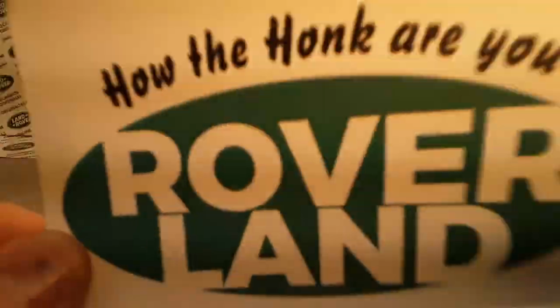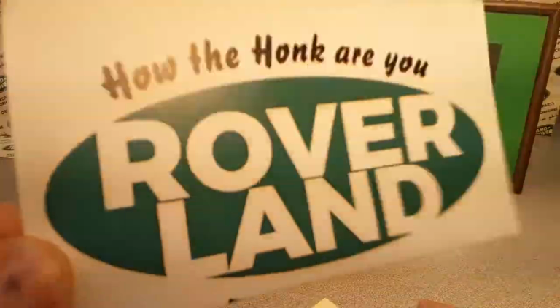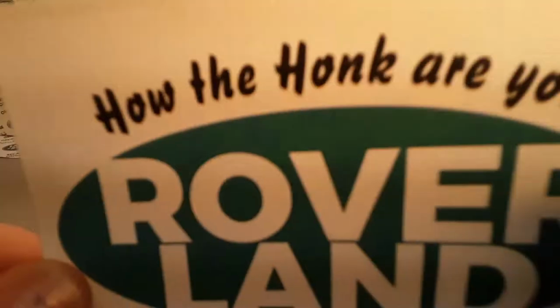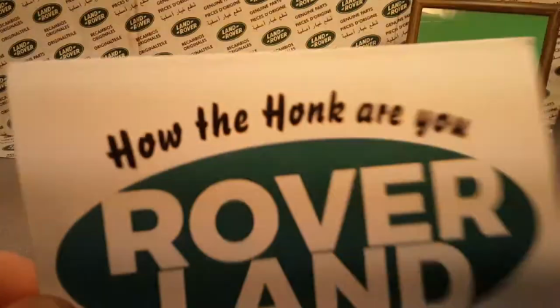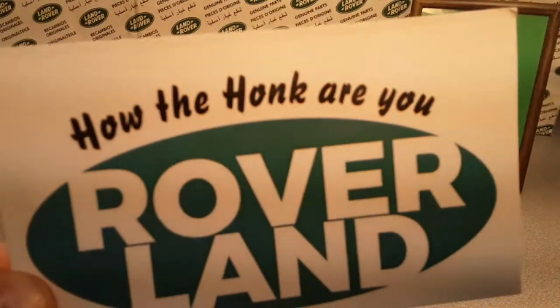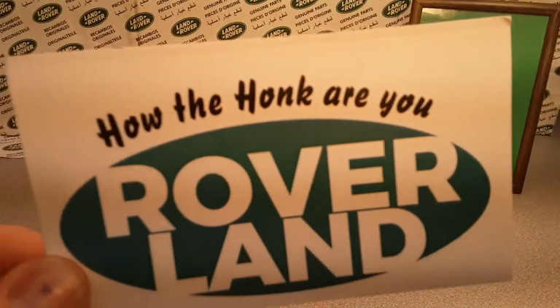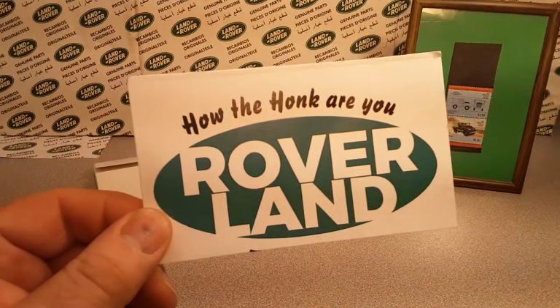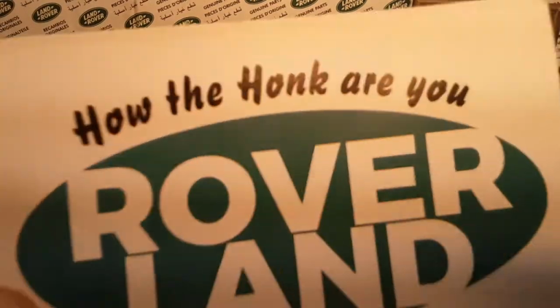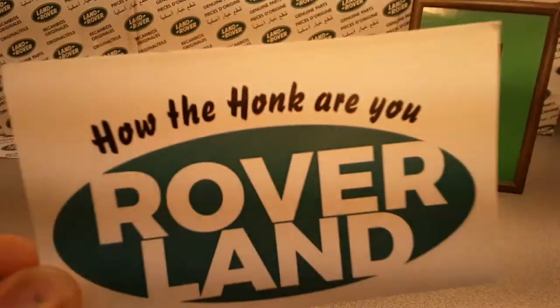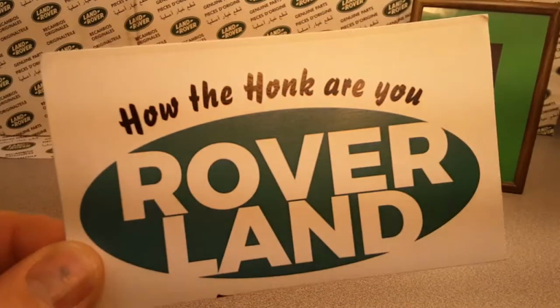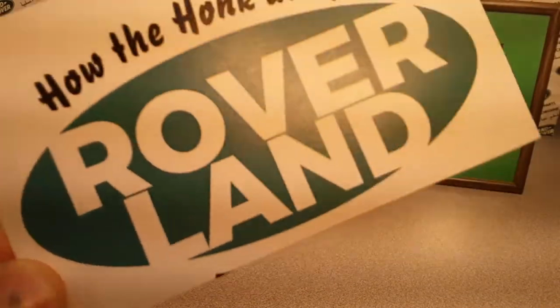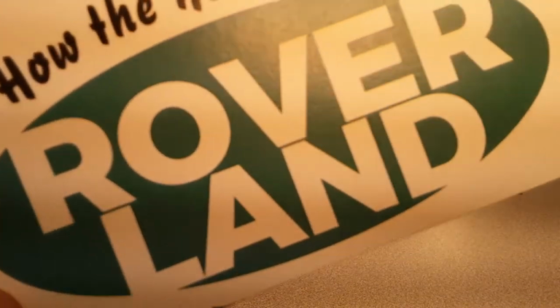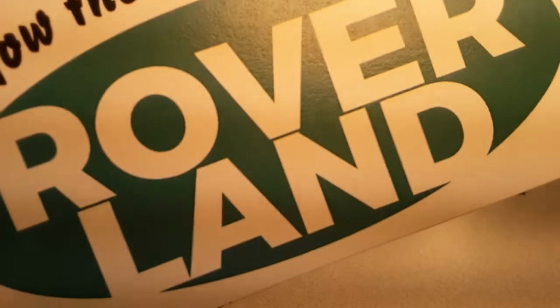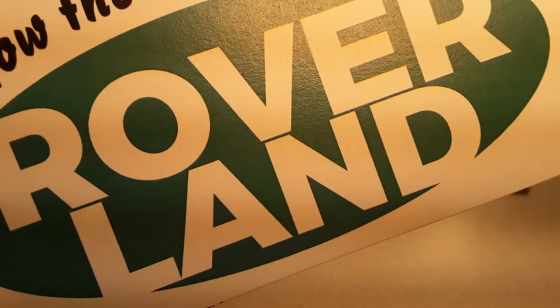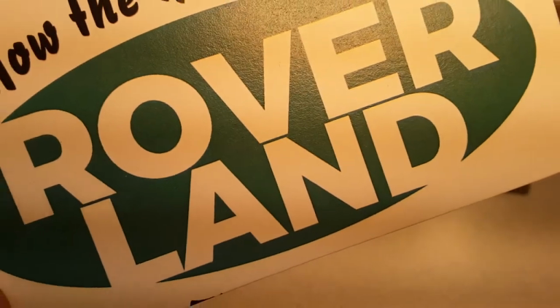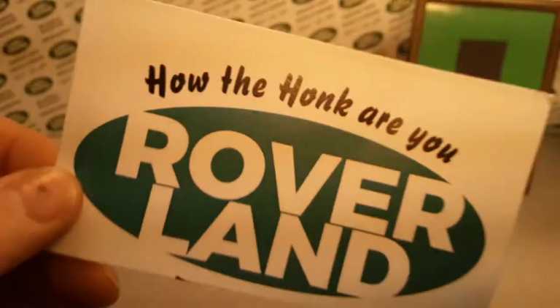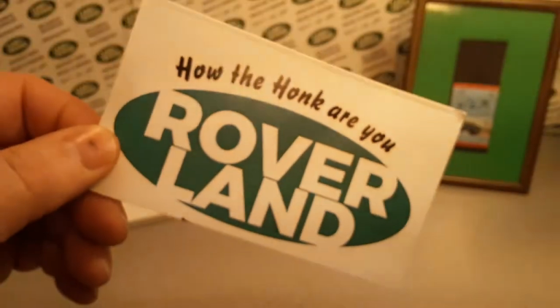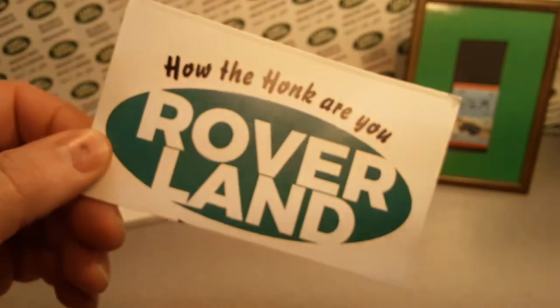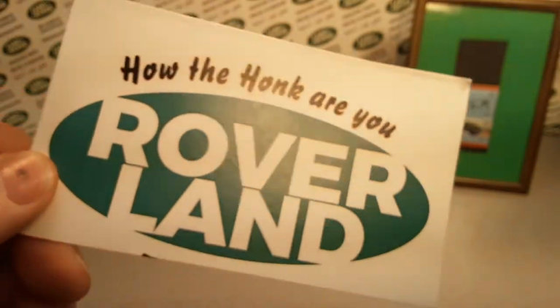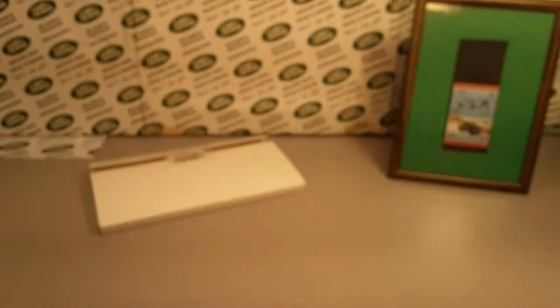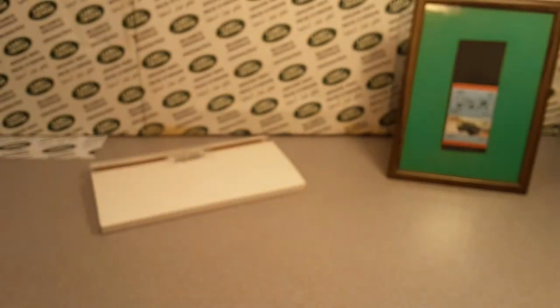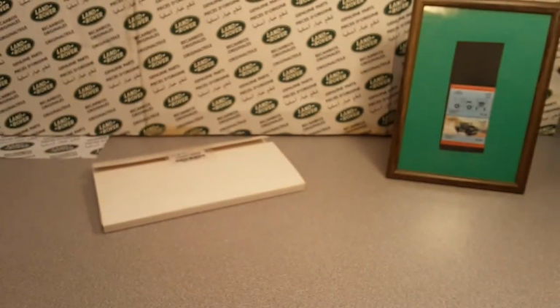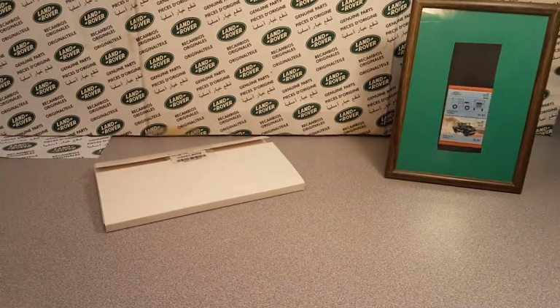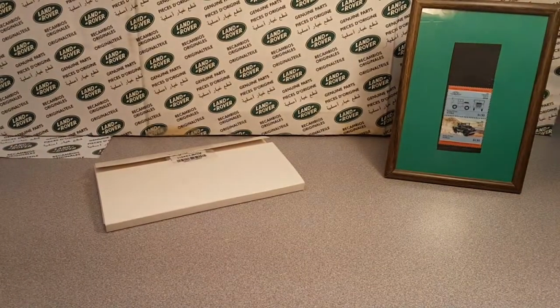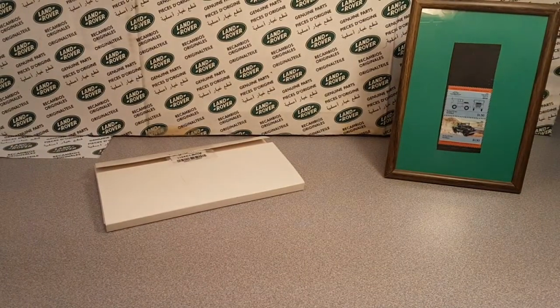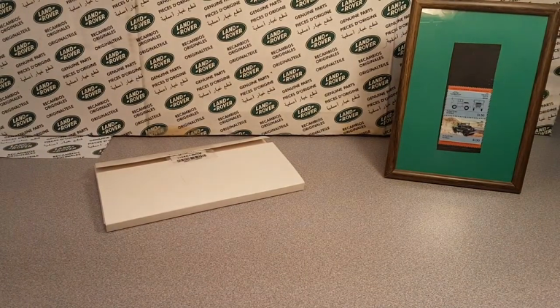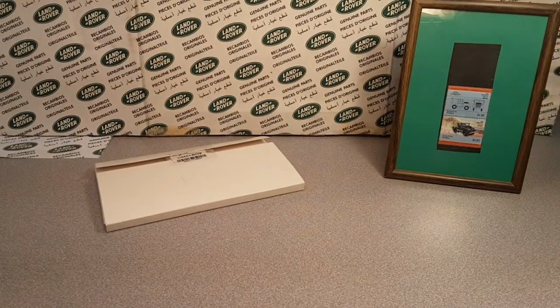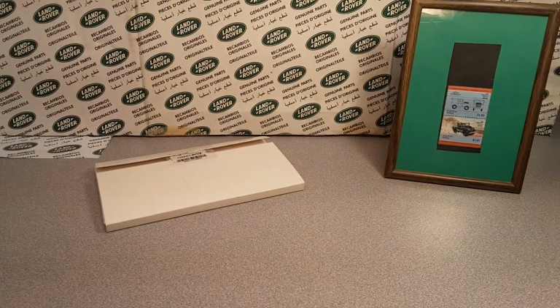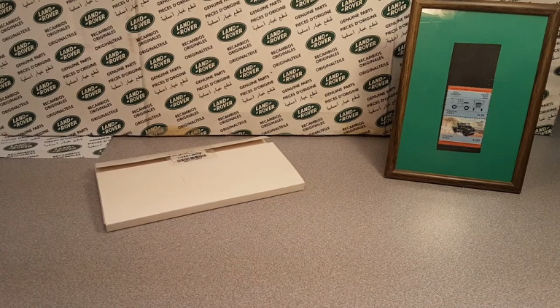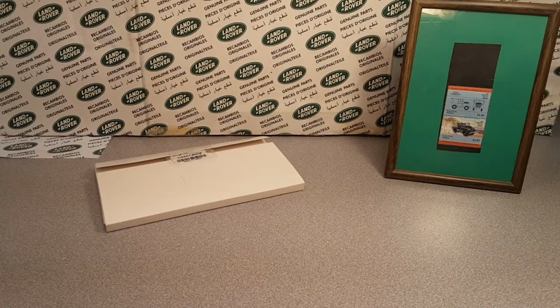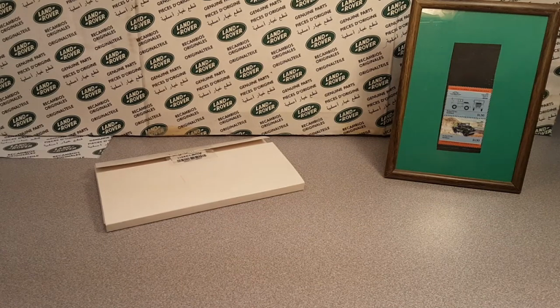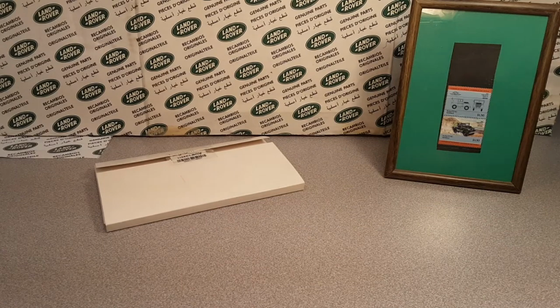G'day, g'day! How the Hulk are ya? Welcome to Roverland! This is your friend Dano and I got a one of Wednesday for you.